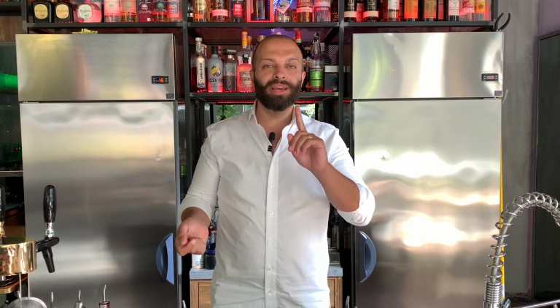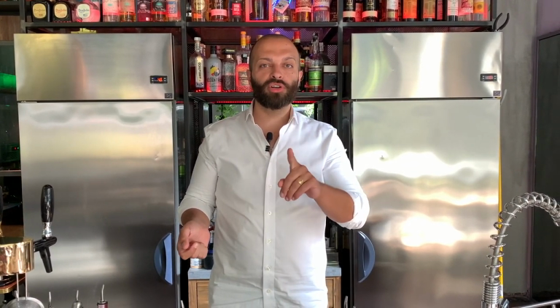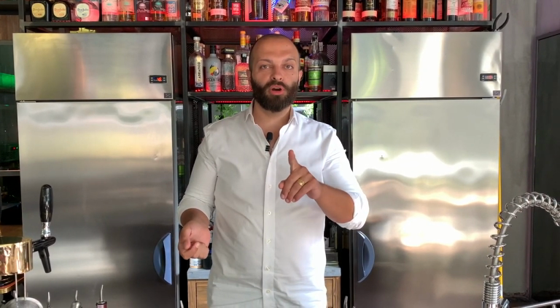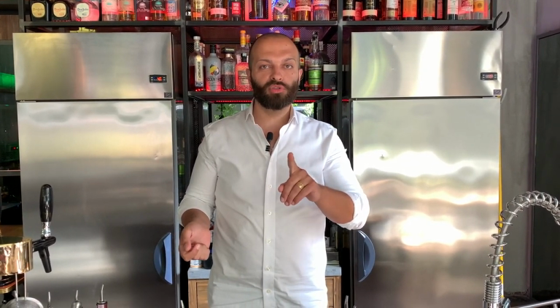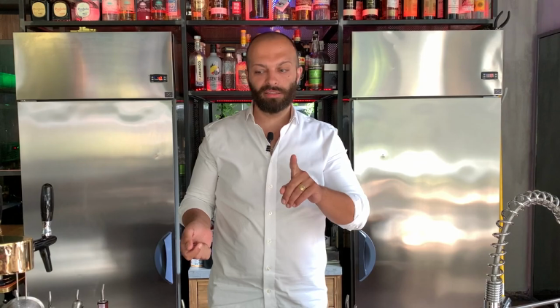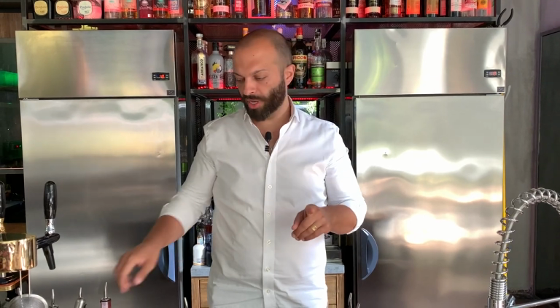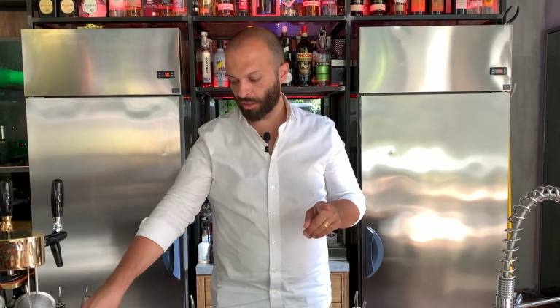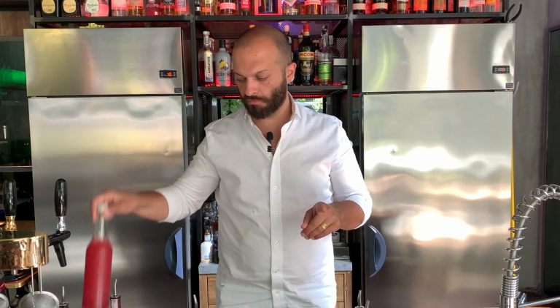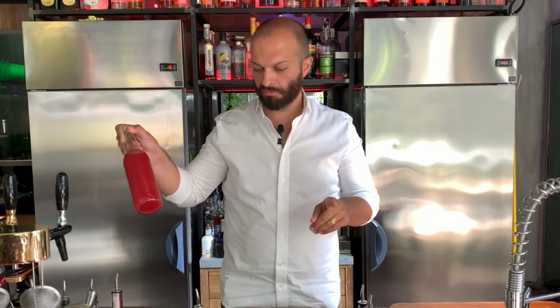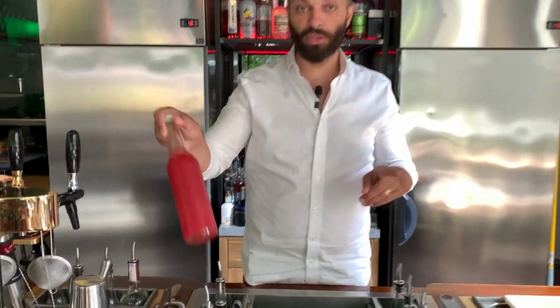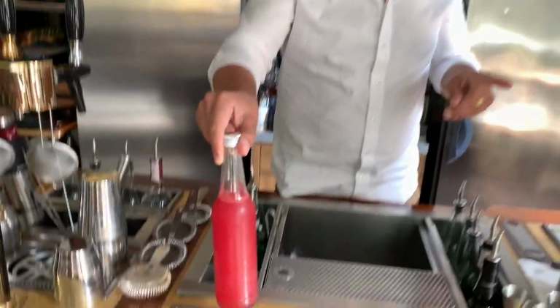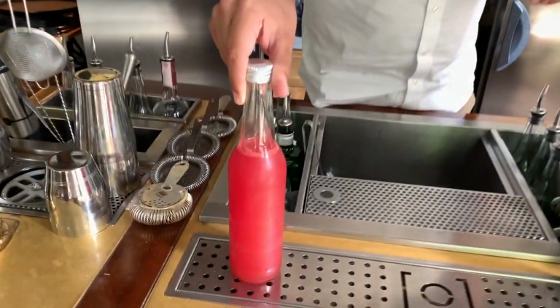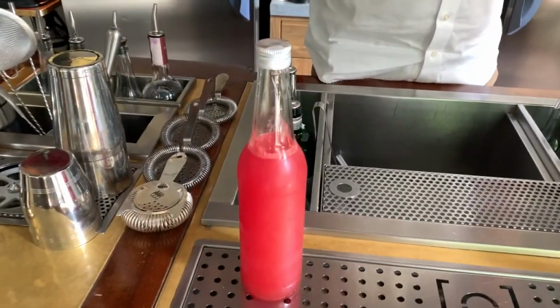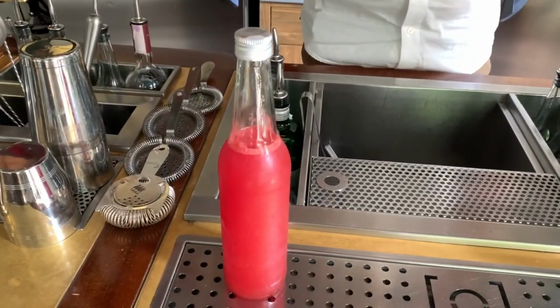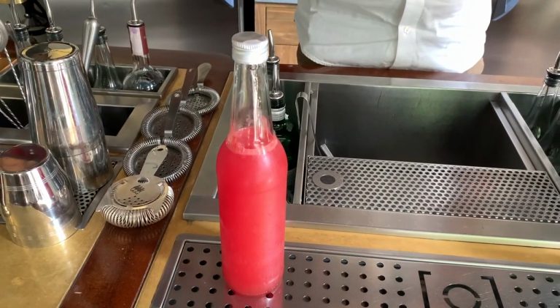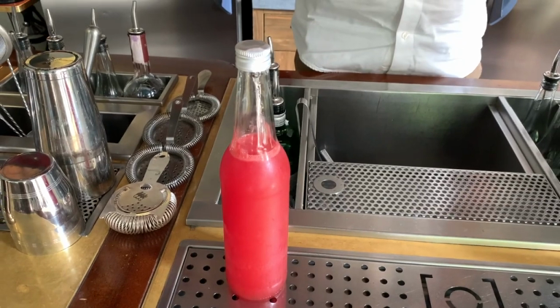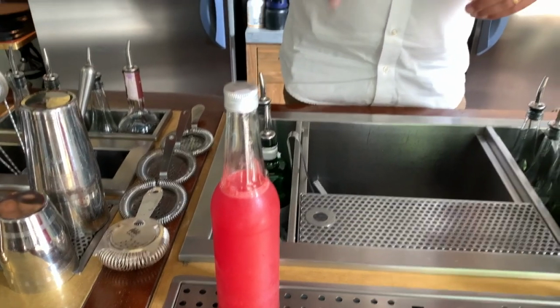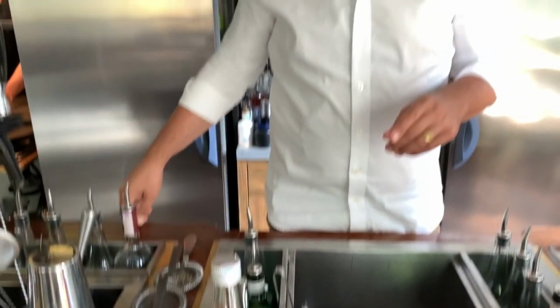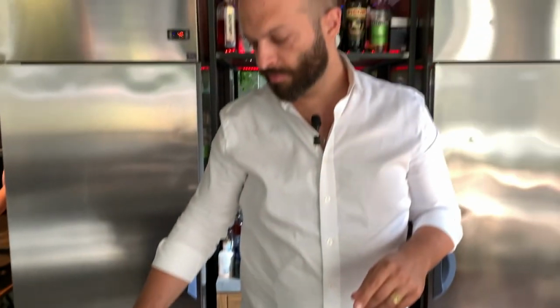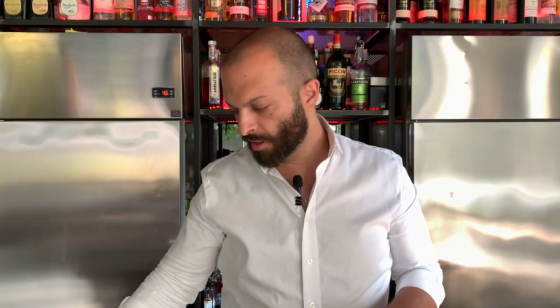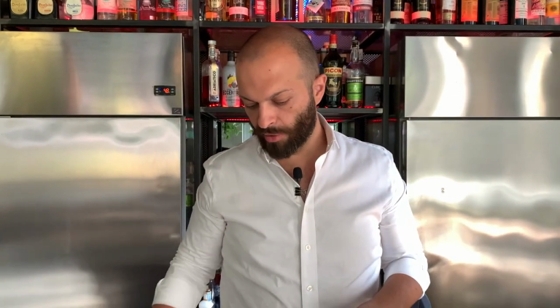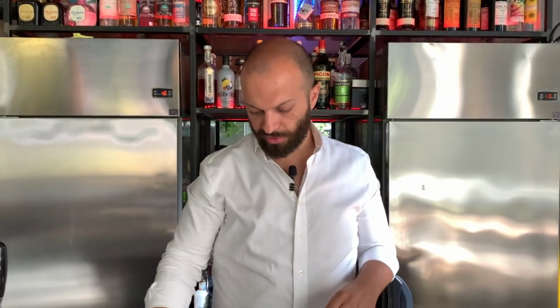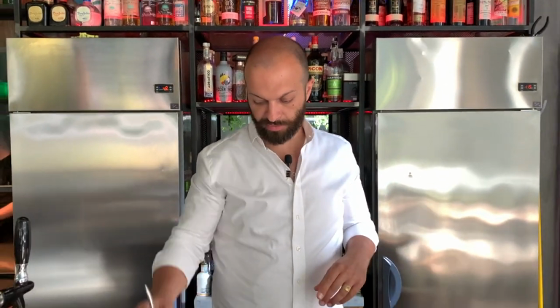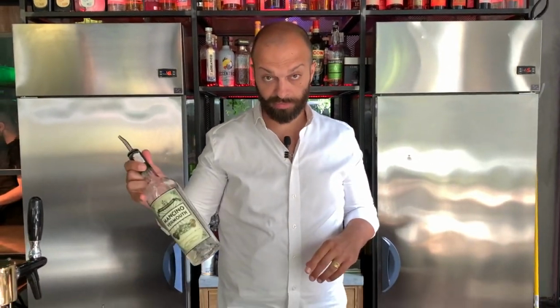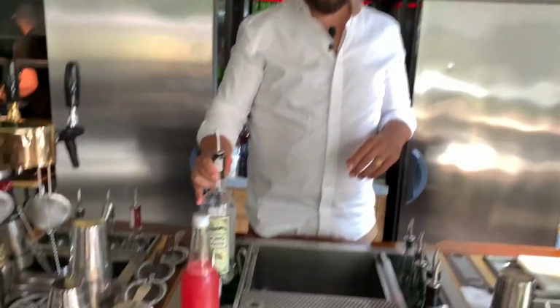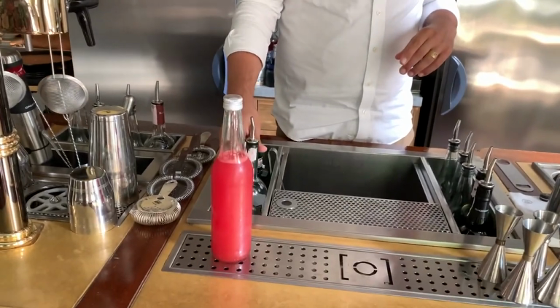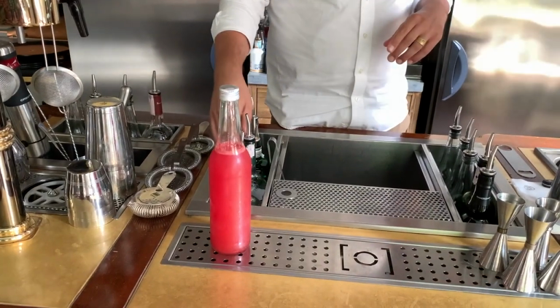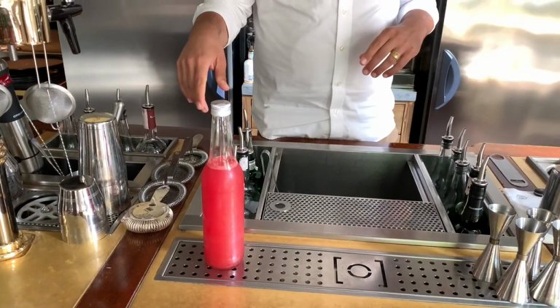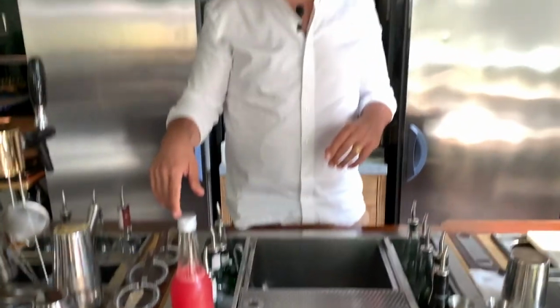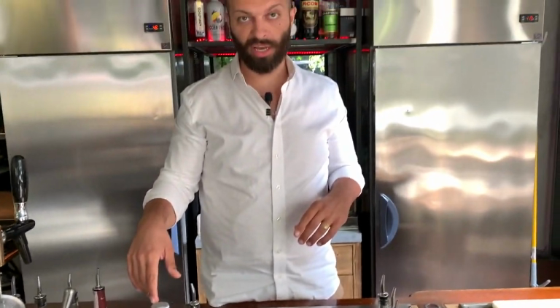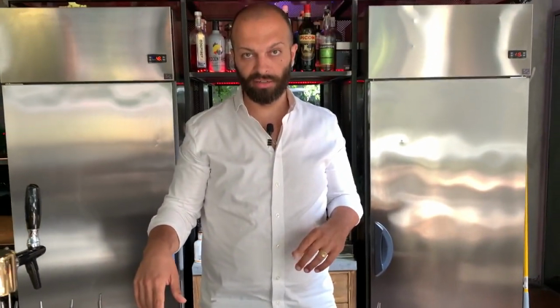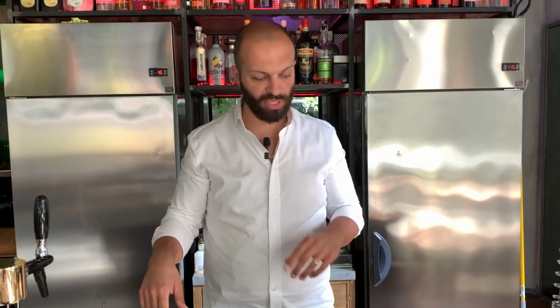It's going to be a version of Rob Roy to start with Abito, watermelon water, some vermouth, and scotch whiskey. Ready to start?